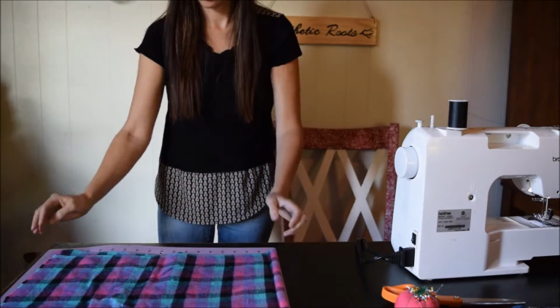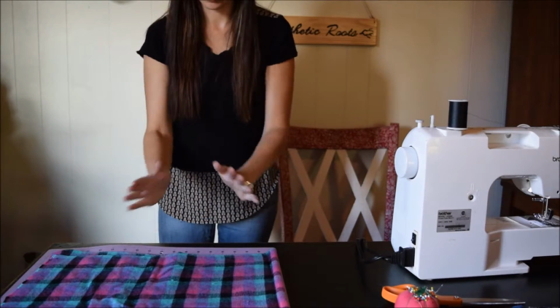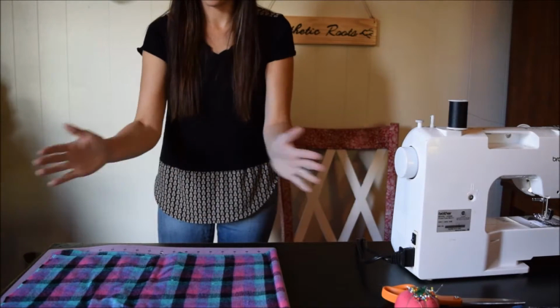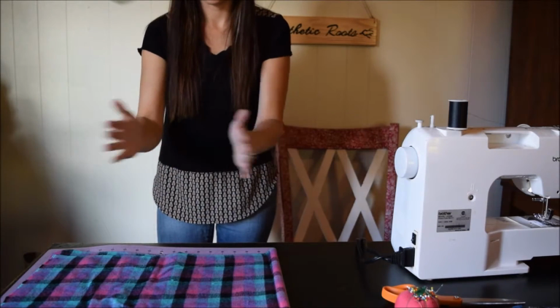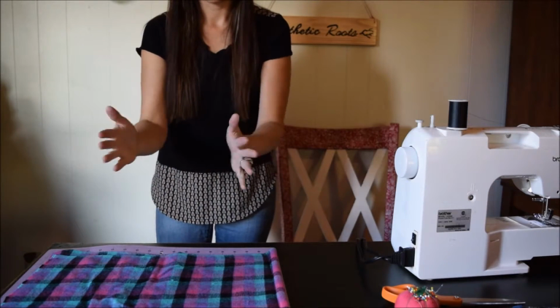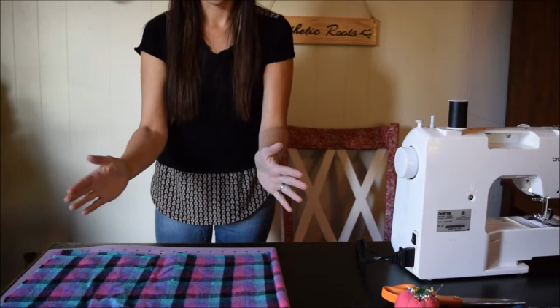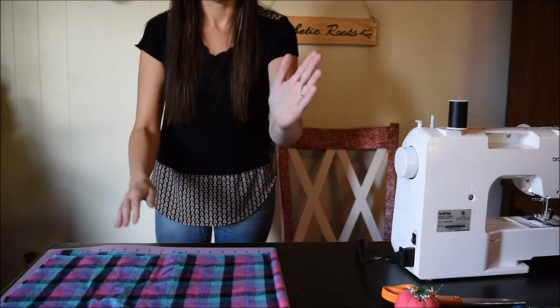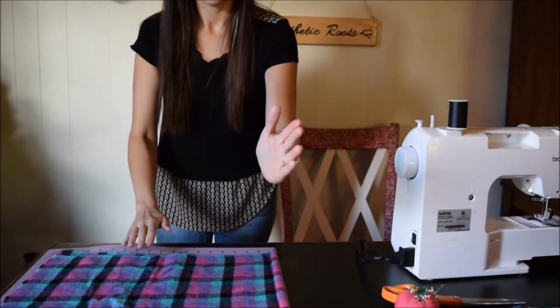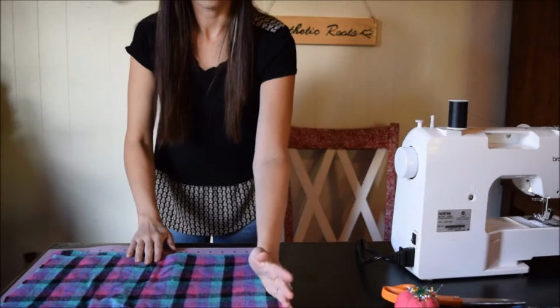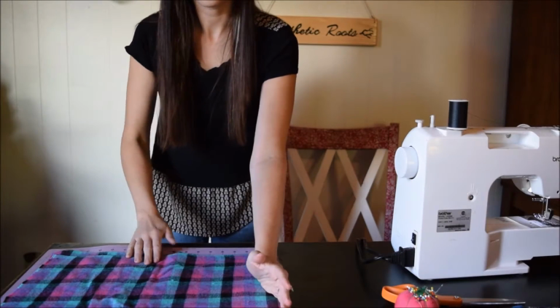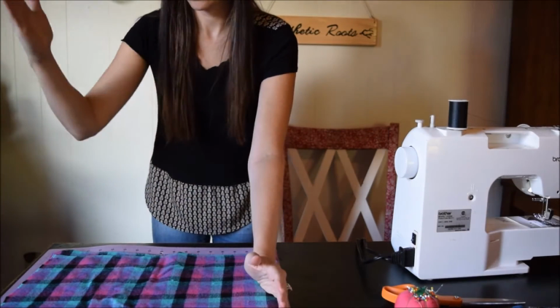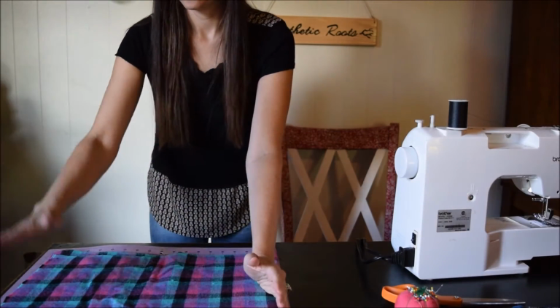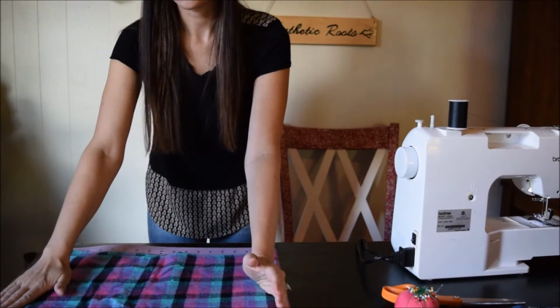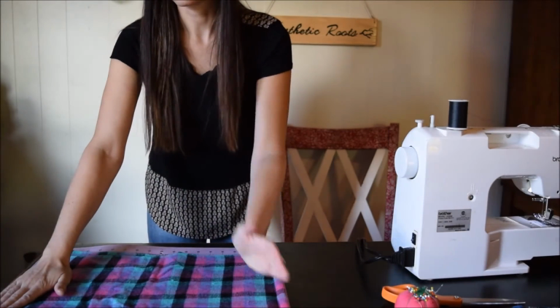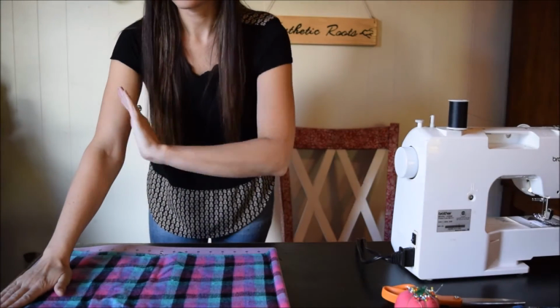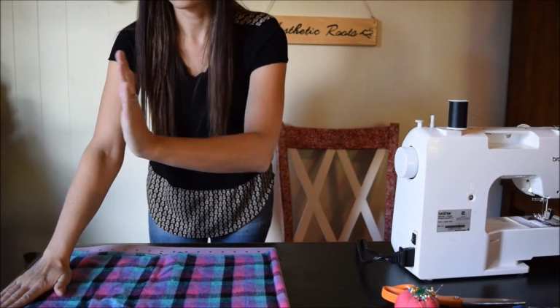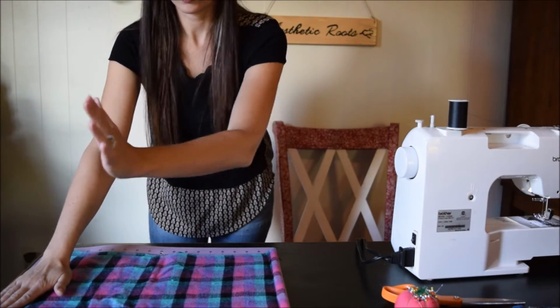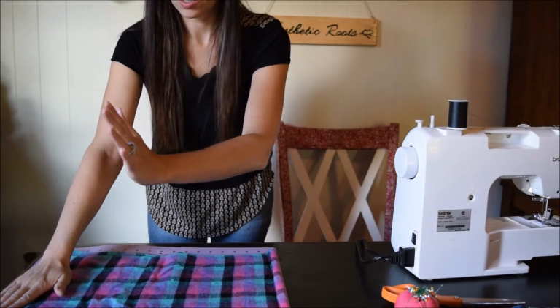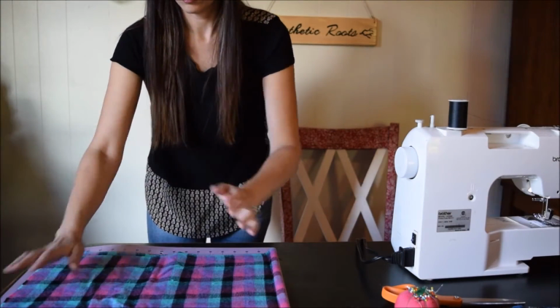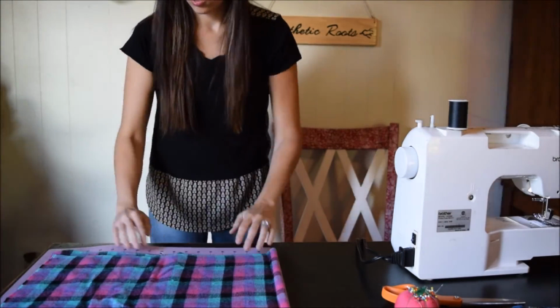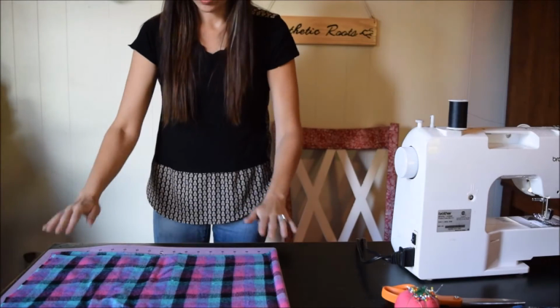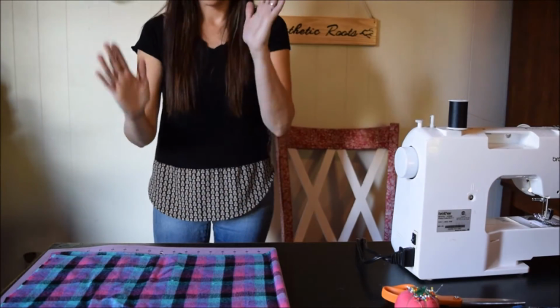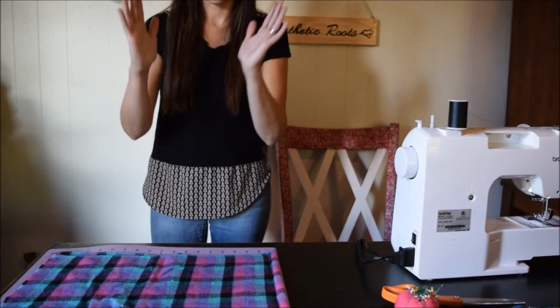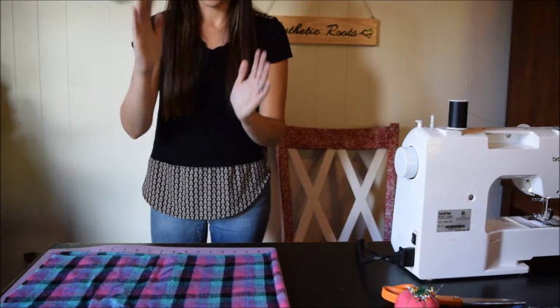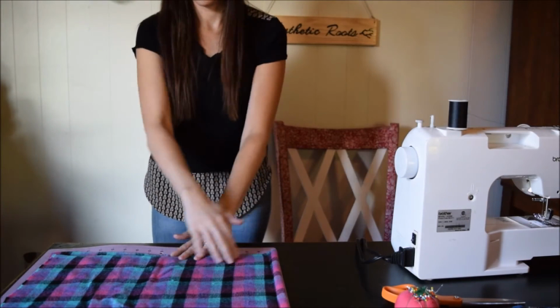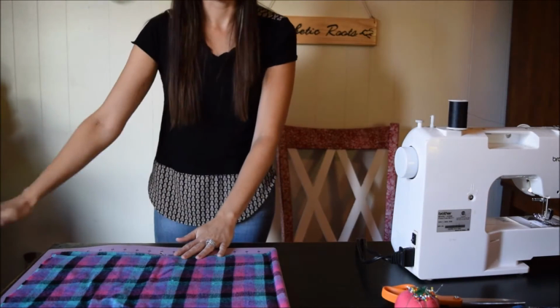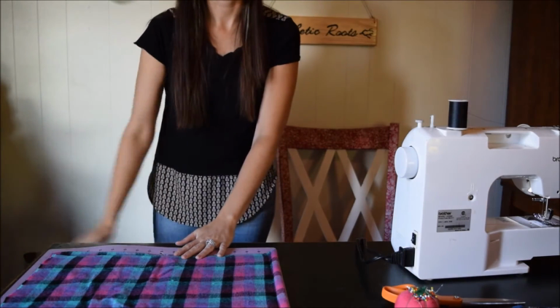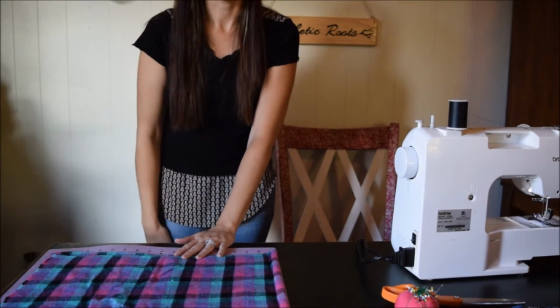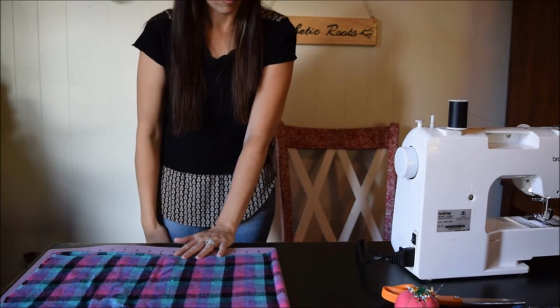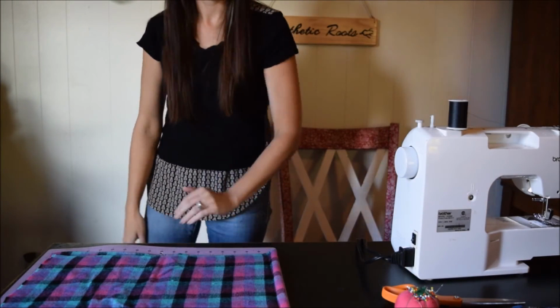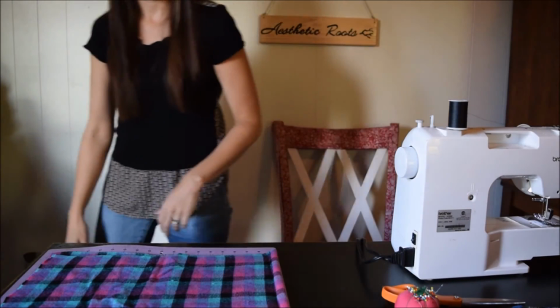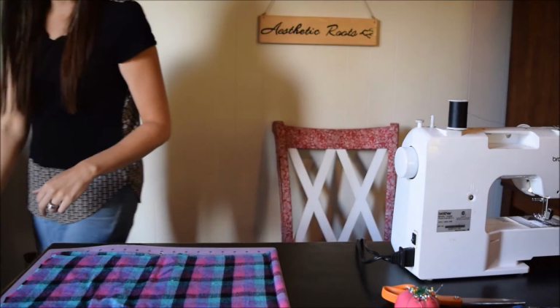You basically have to get it lined up so that the fold is straight, these sides are touching as straight as possible, and you have the ends cattywampus — and you're just going to cut that off and start fresh. Thank you!